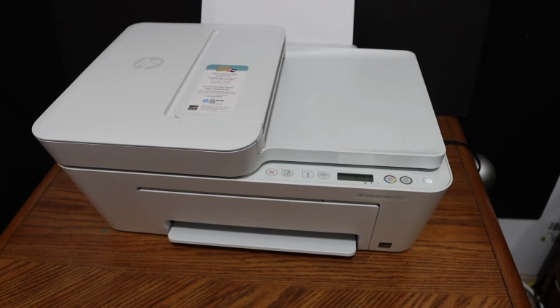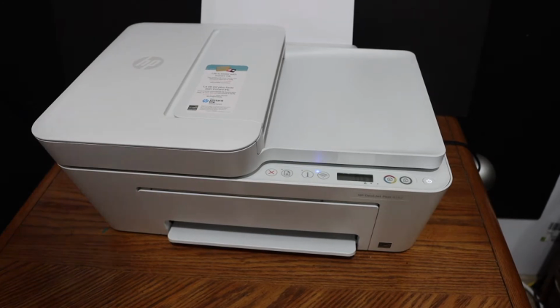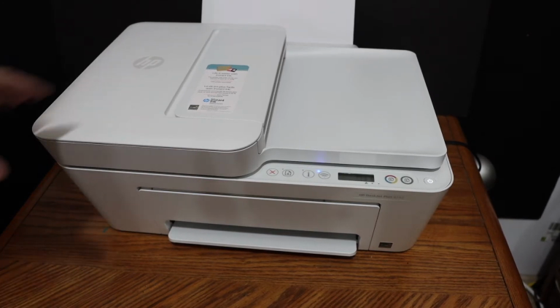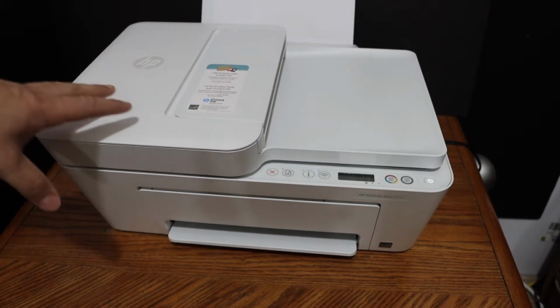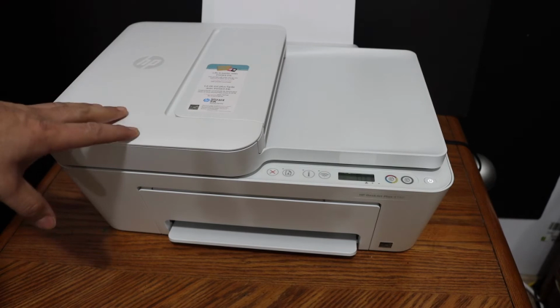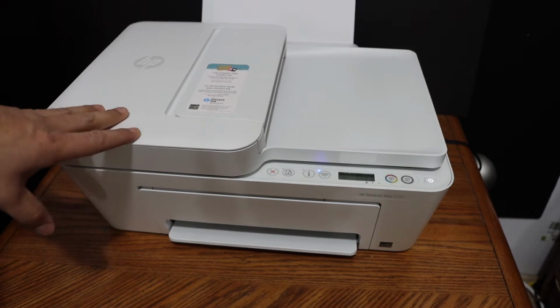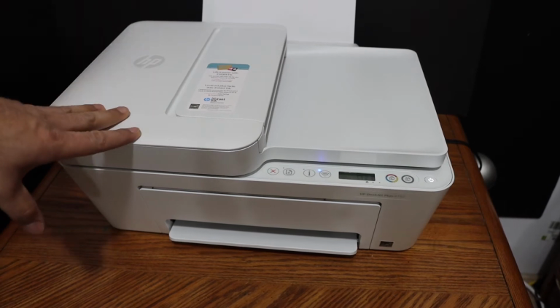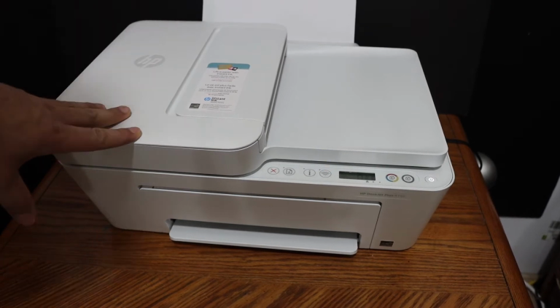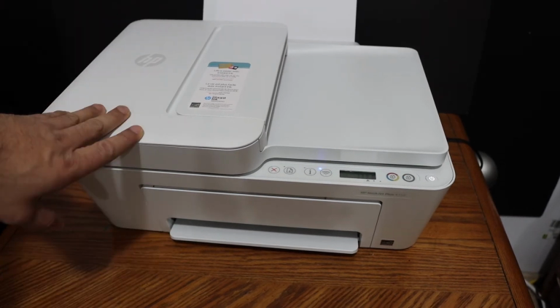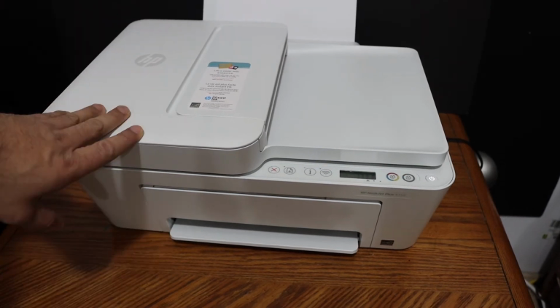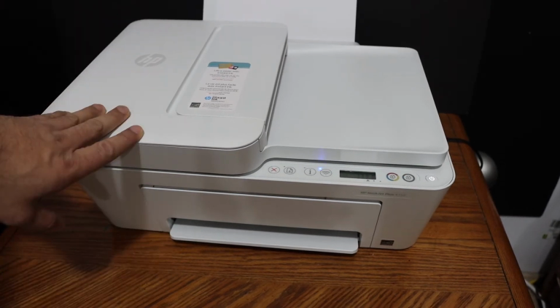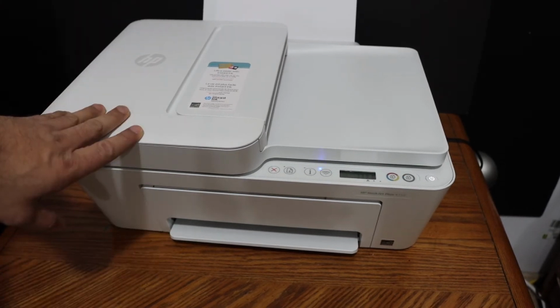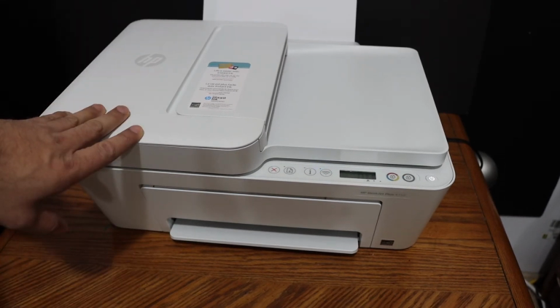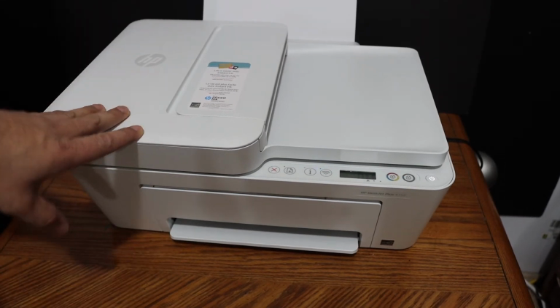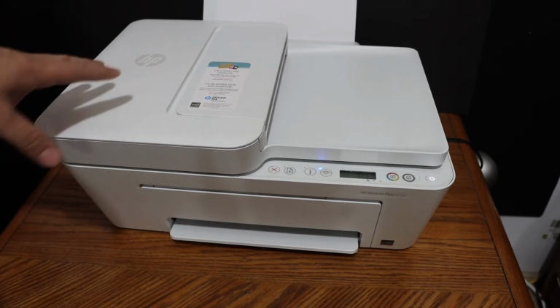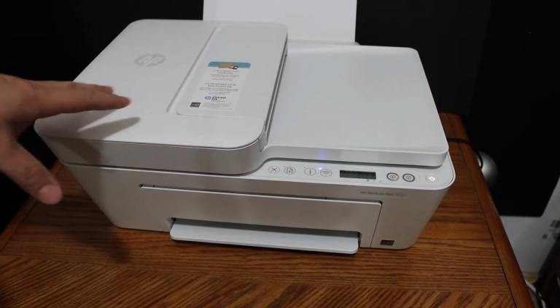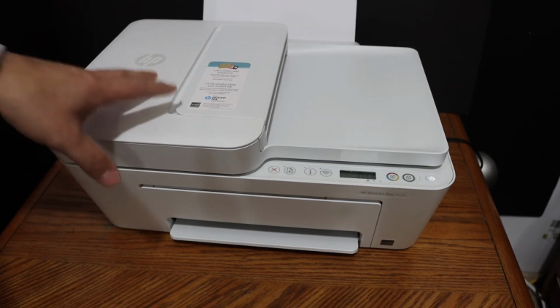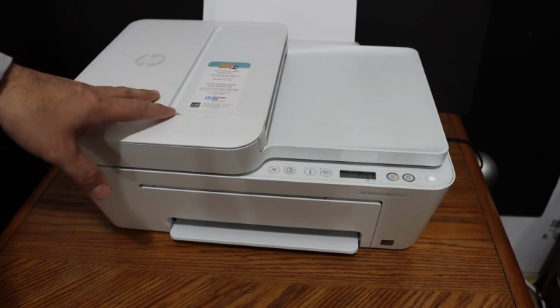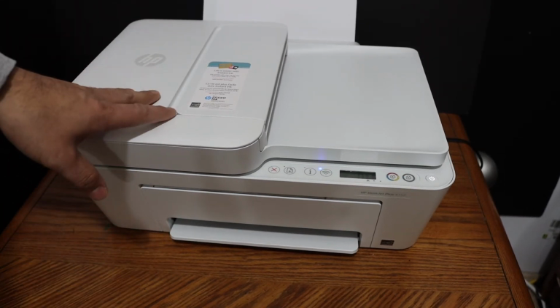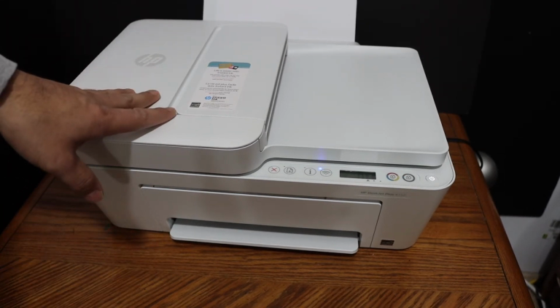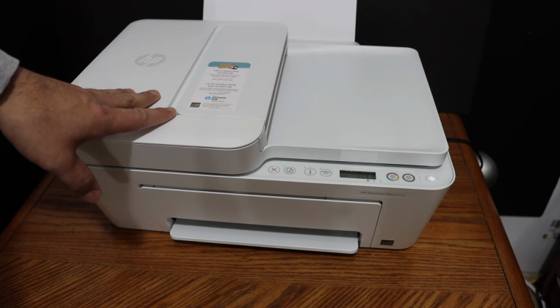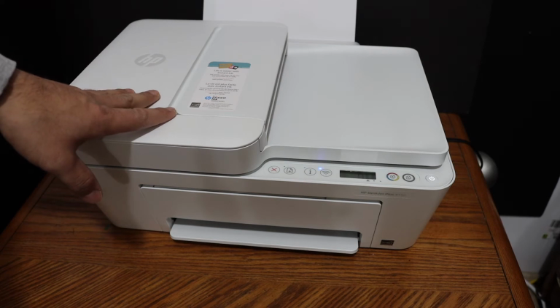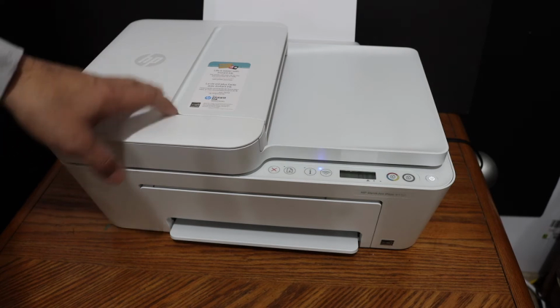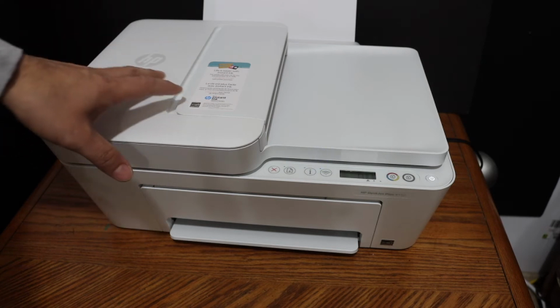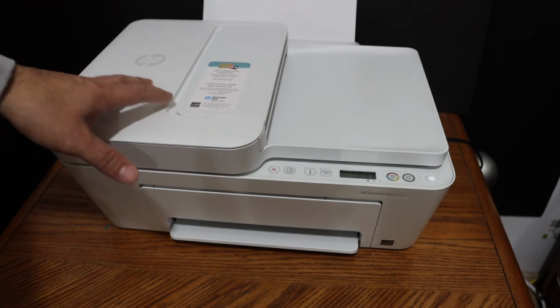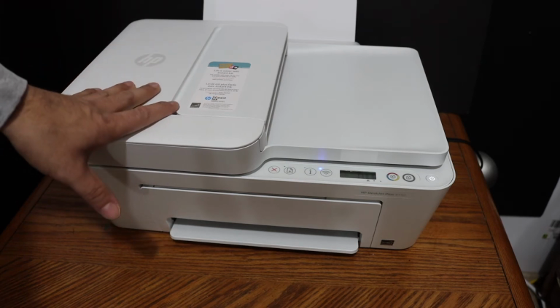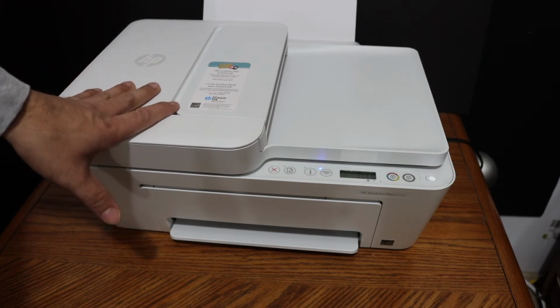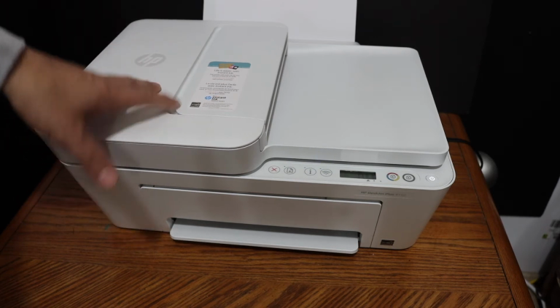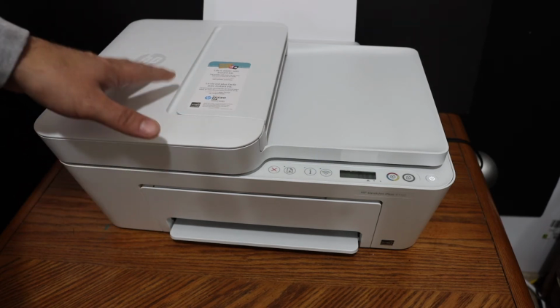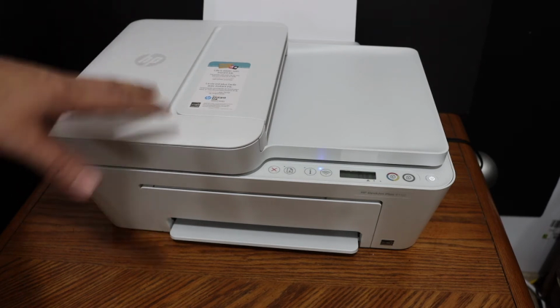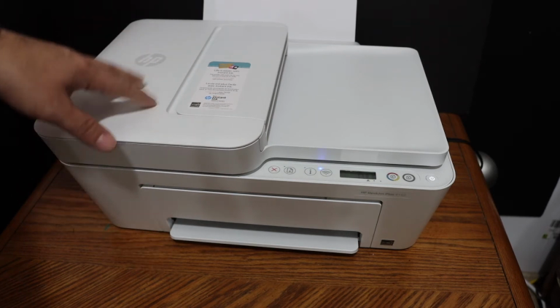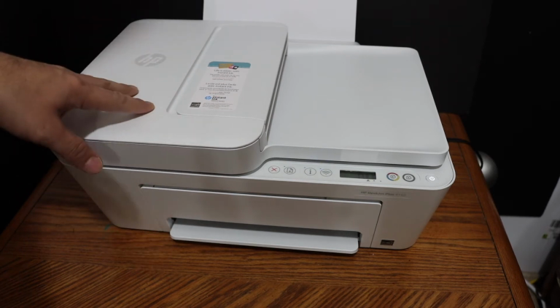Today's video is regarding the HP DeskJet Plus 4155 all-in-one printer. I'm going to show you how to find the WPS pin number so that you can do the Wi-Fi setup.